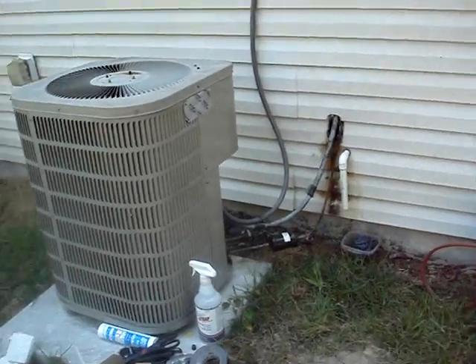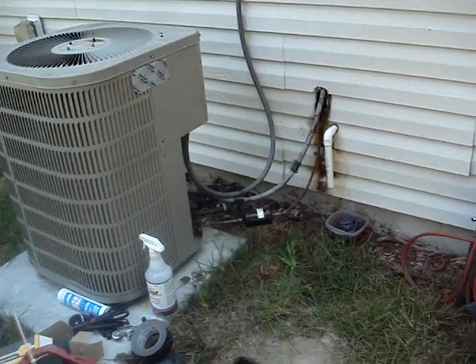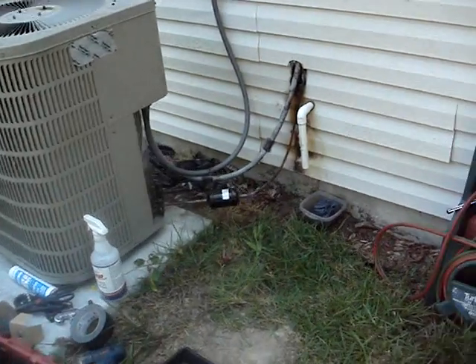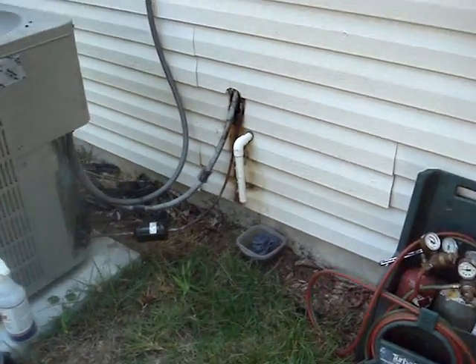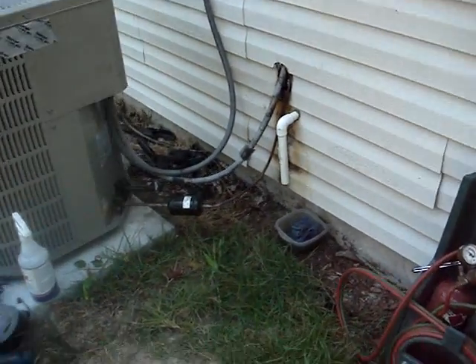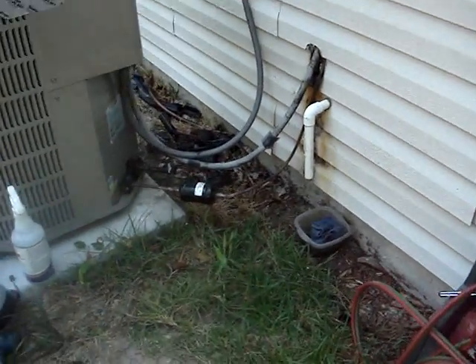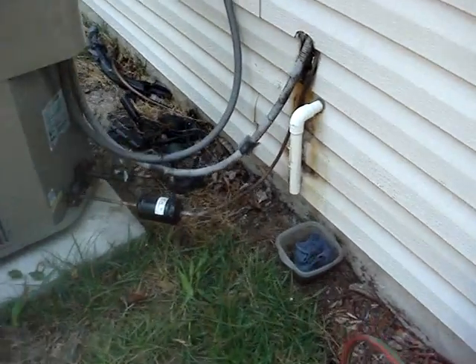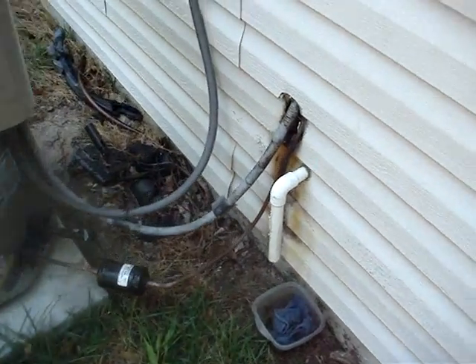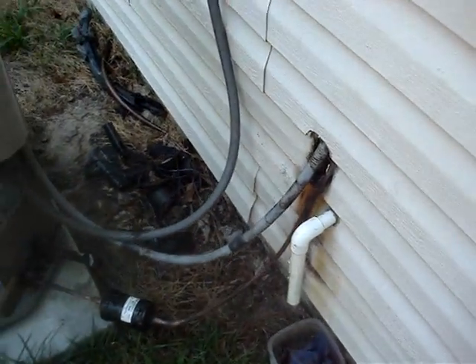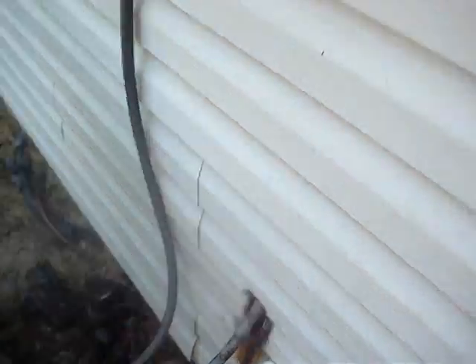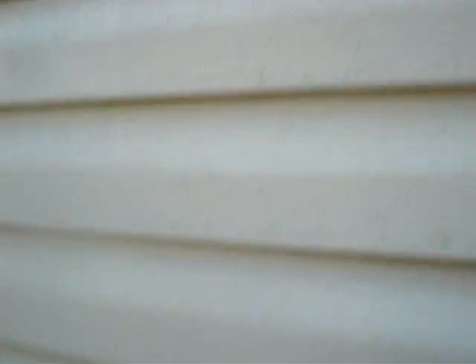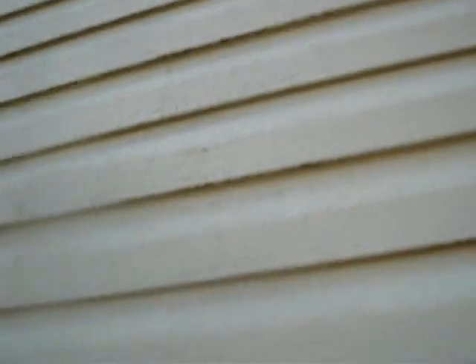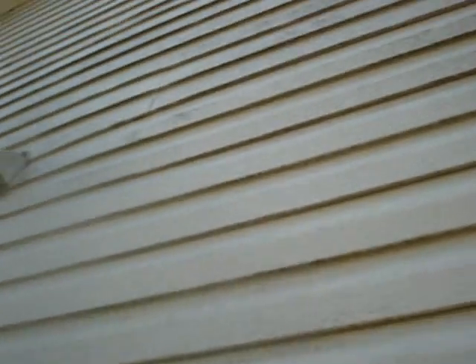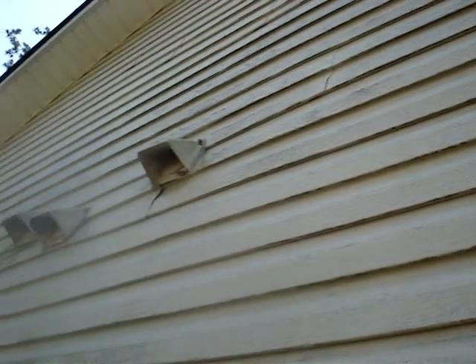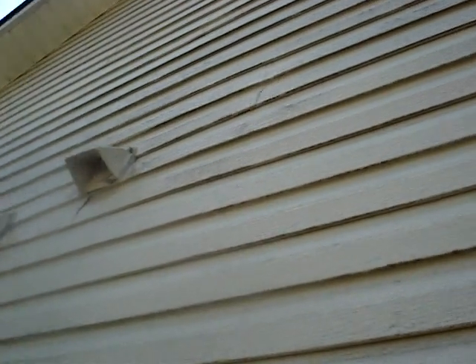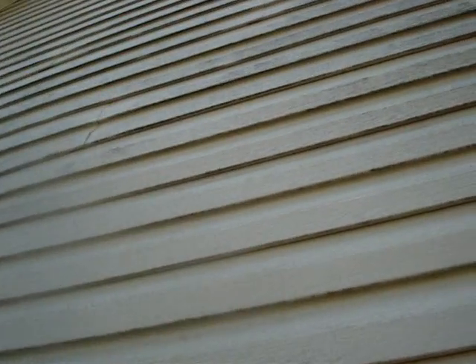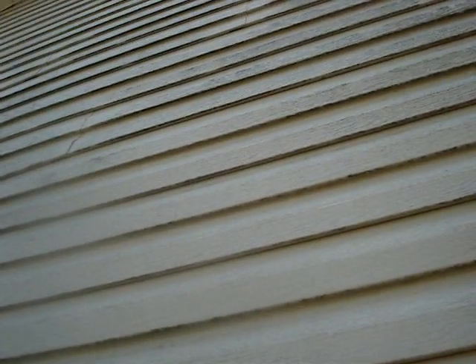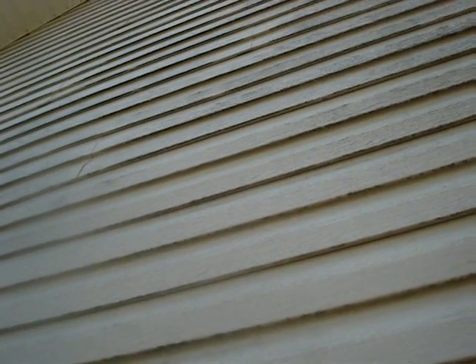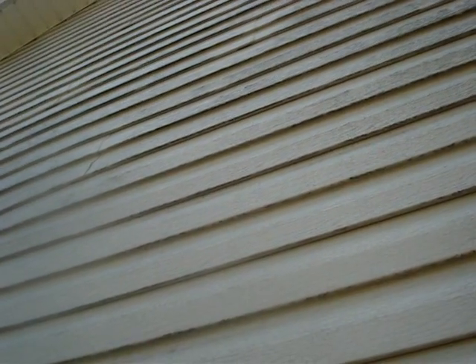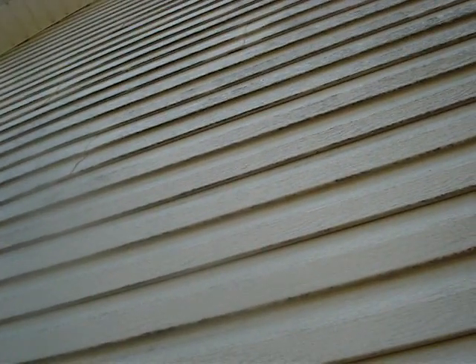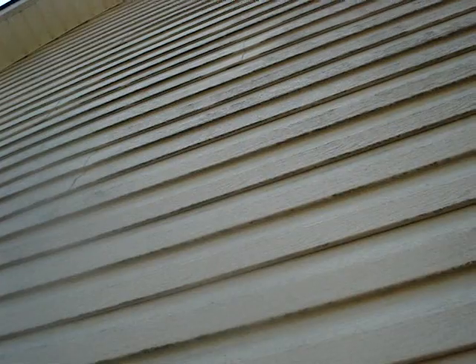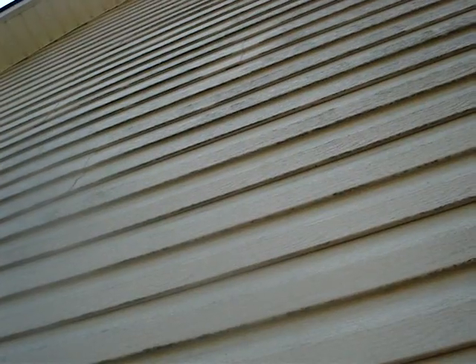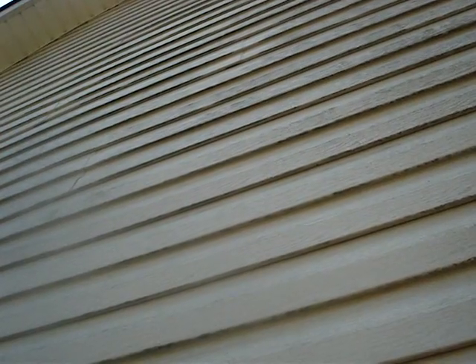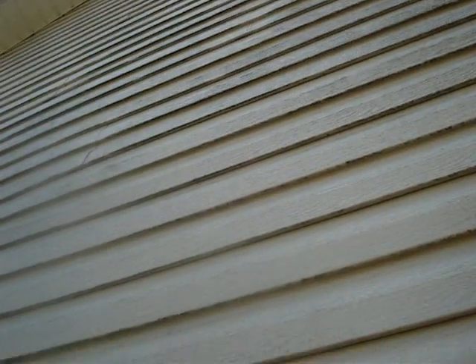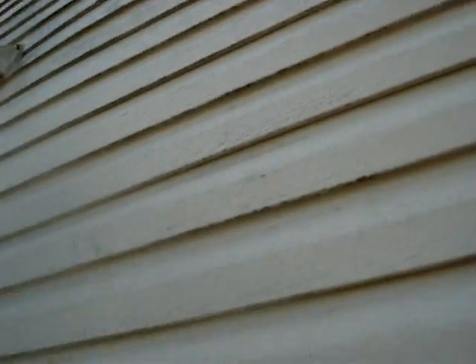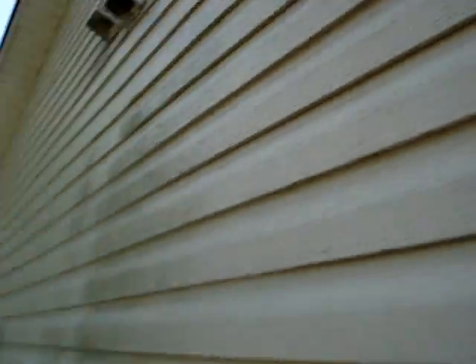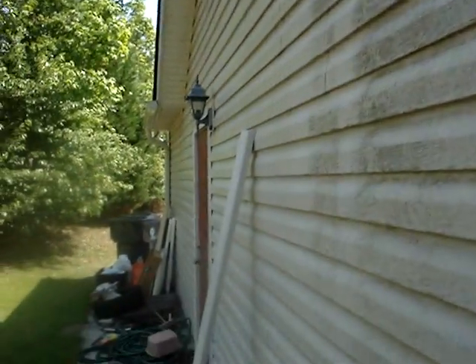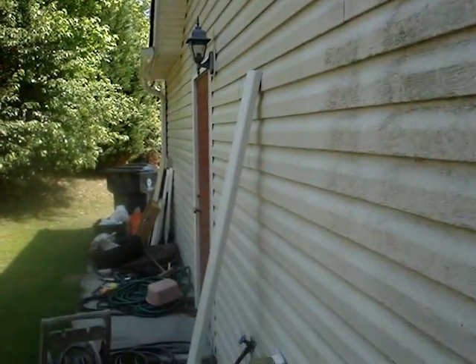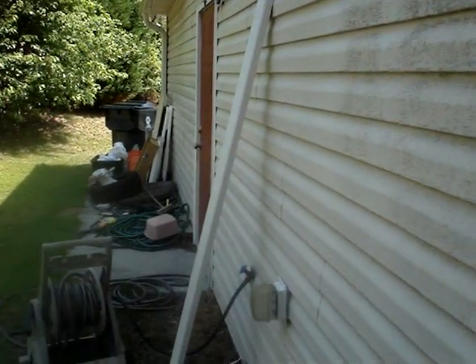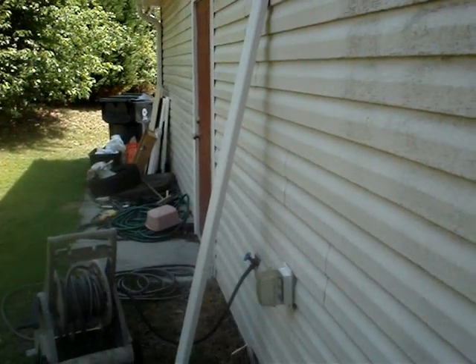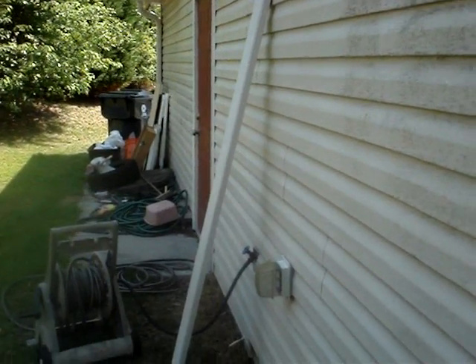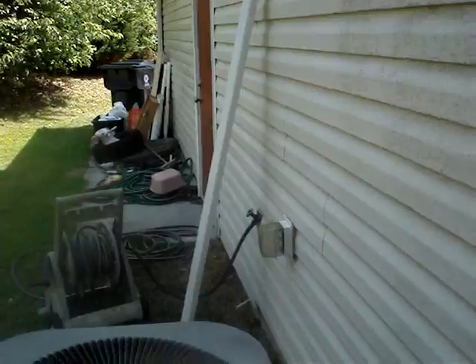This is a couple days later — we're back at the job. I'm removing the old suction line from the wall and we're going to run a new line up the wall and kind of enclose it in that mini-split type channel just so it looks alright. There's a little bit of that channel laying right there, same color as the house.